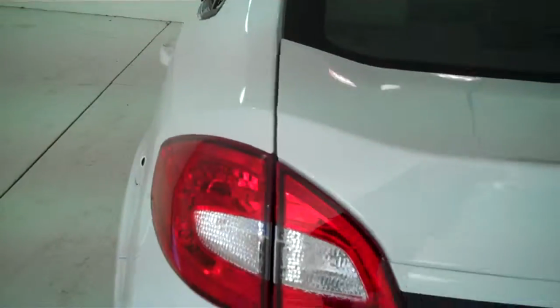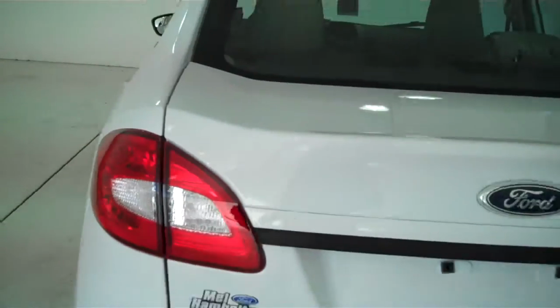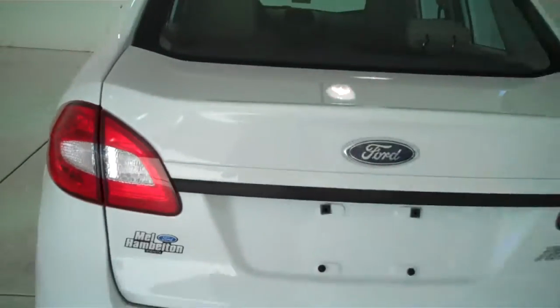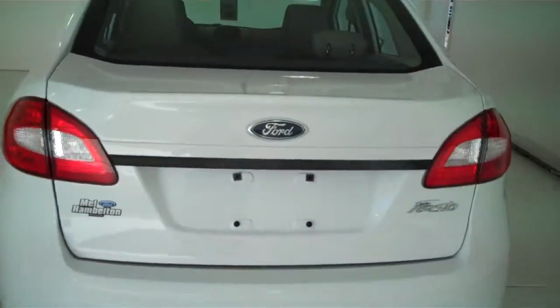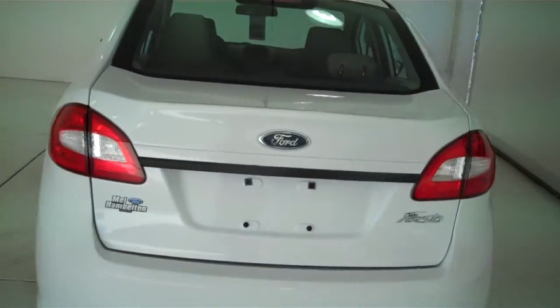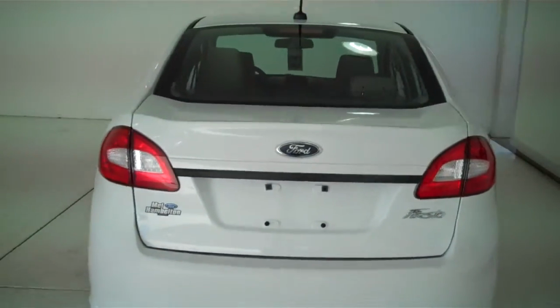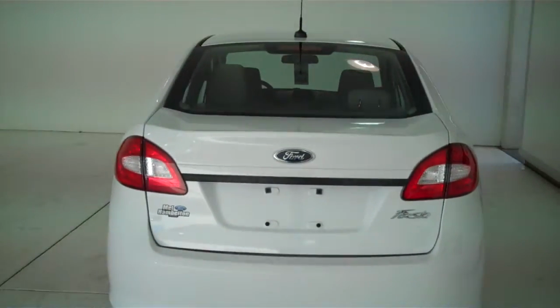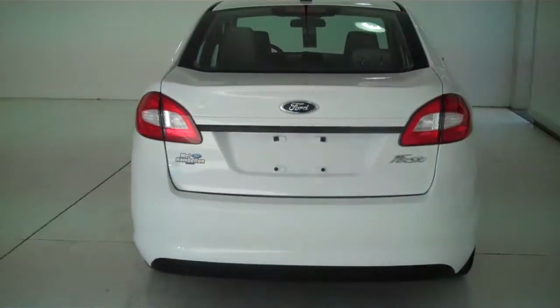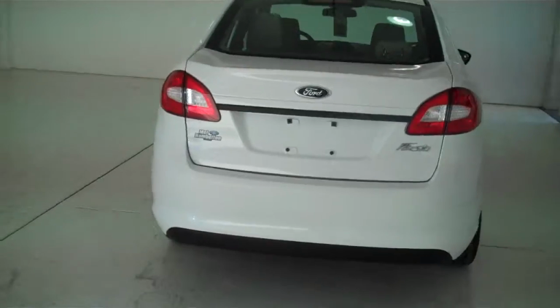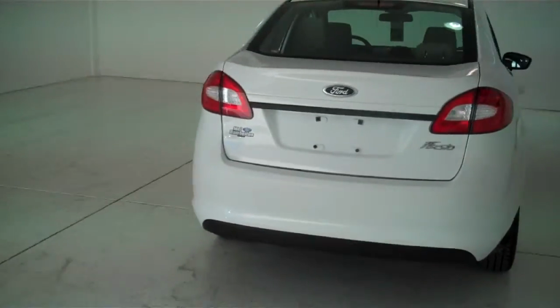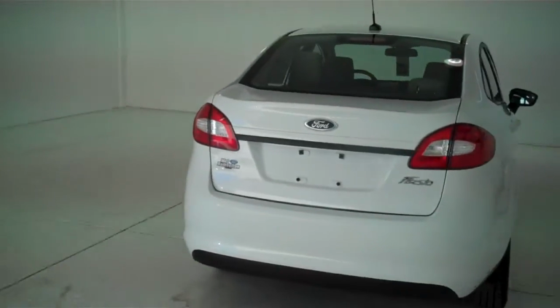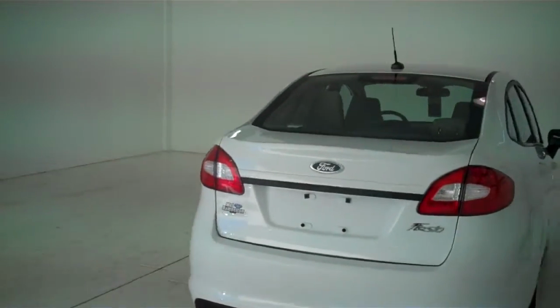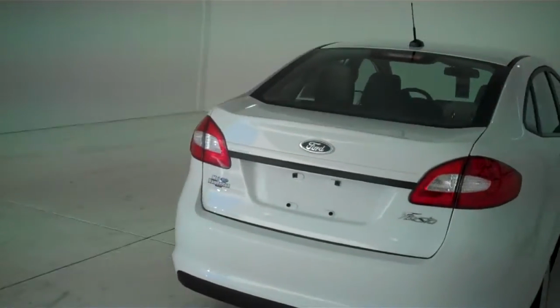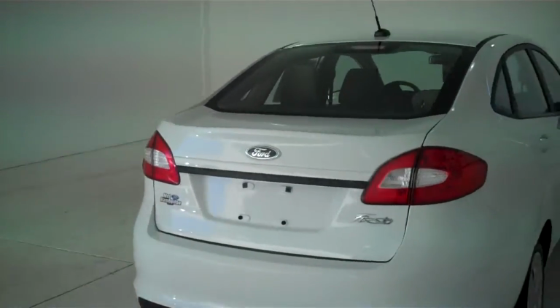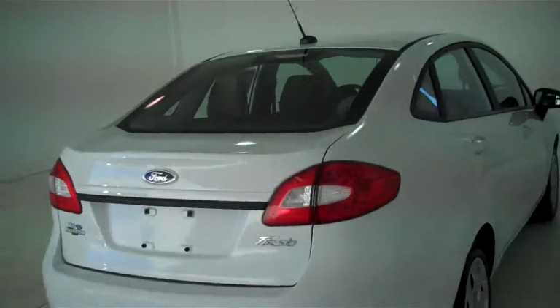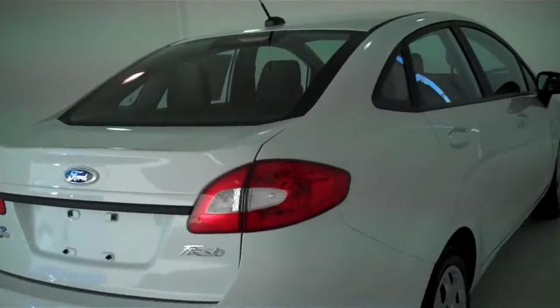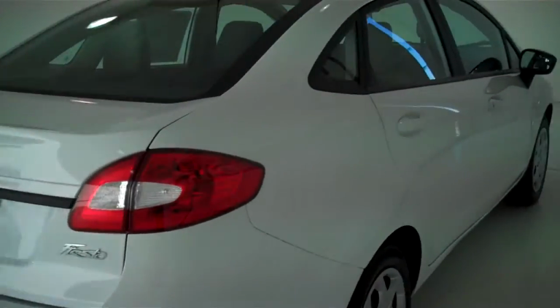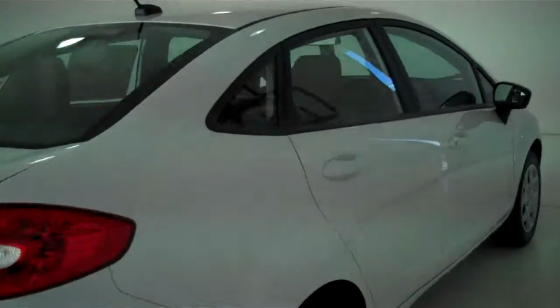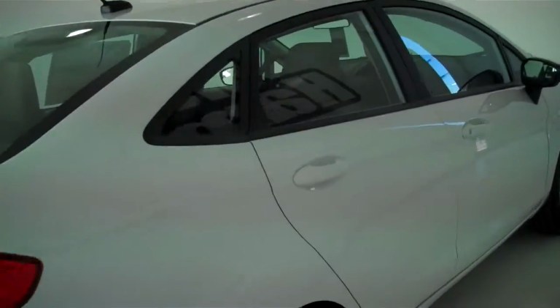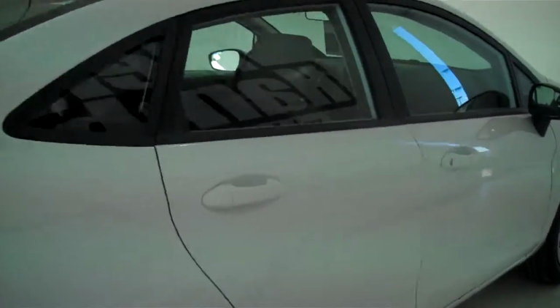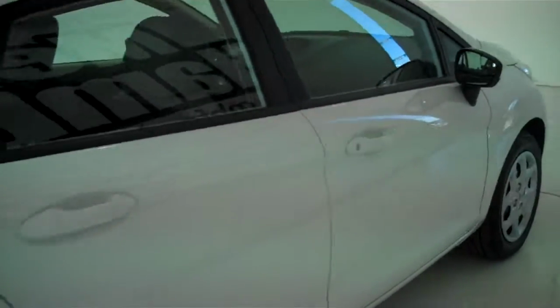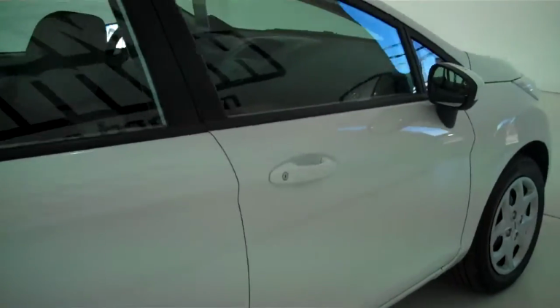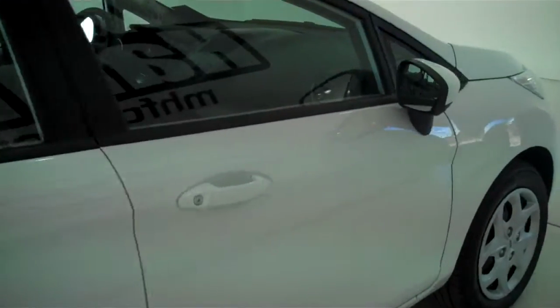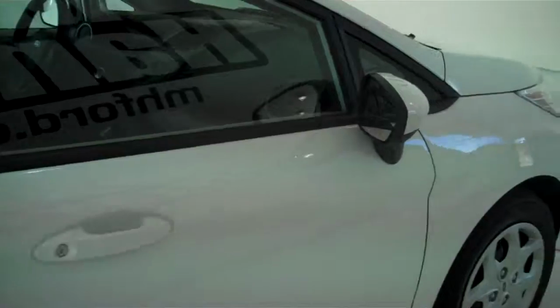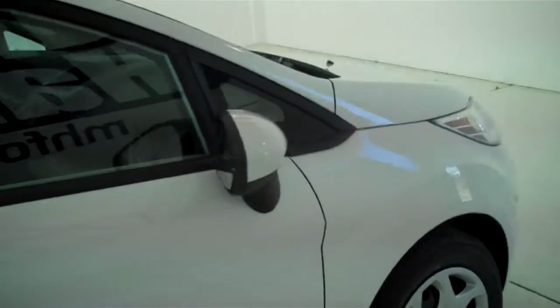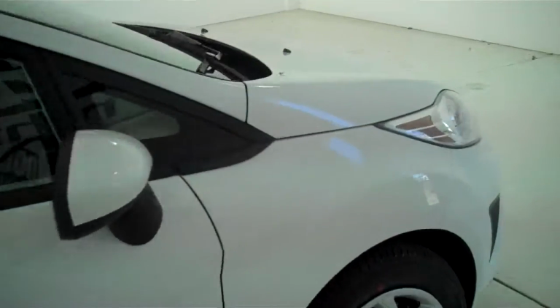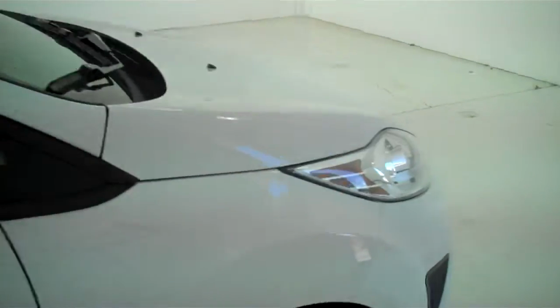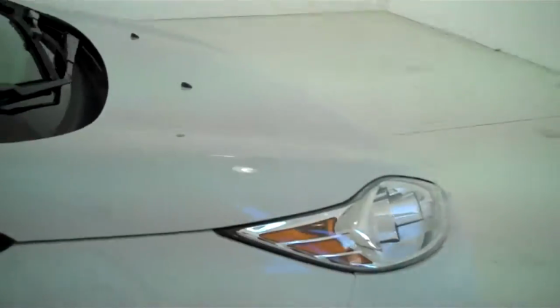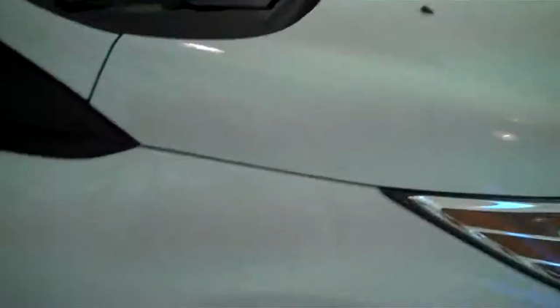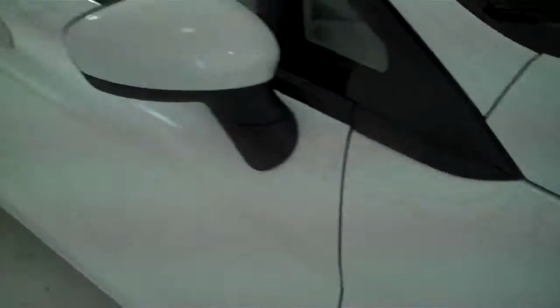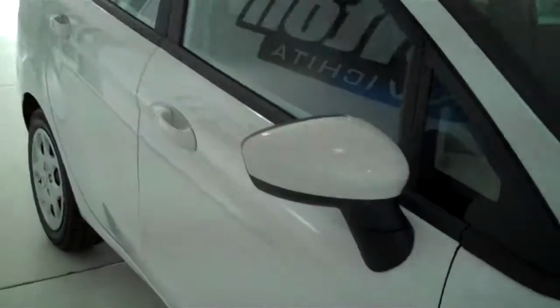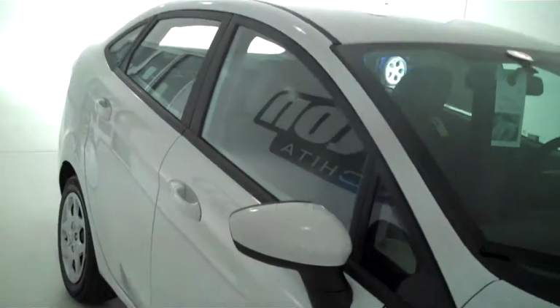You can see this vehicle and all of our inventory at mhford.com, or come out and see us in person at the big corner of 119th and Kellogg. That's Mel Hamilton Ford, thank you for looking.